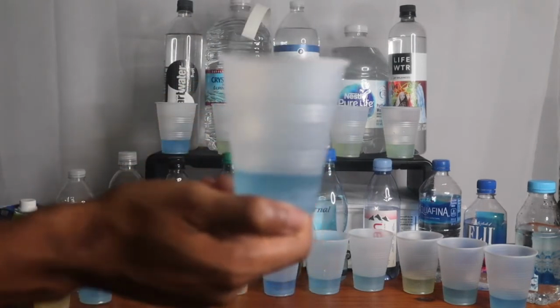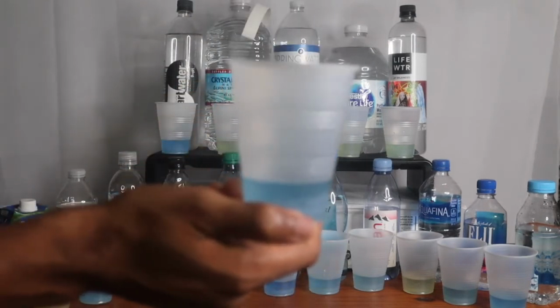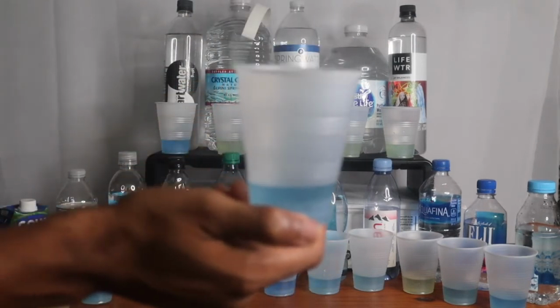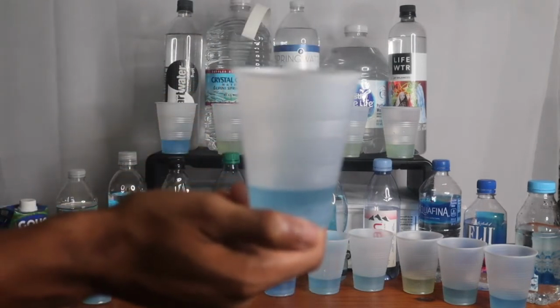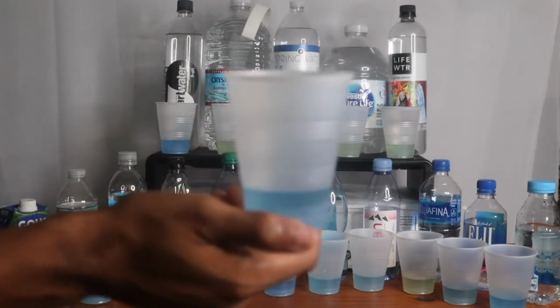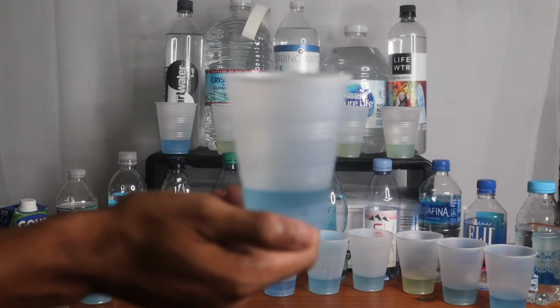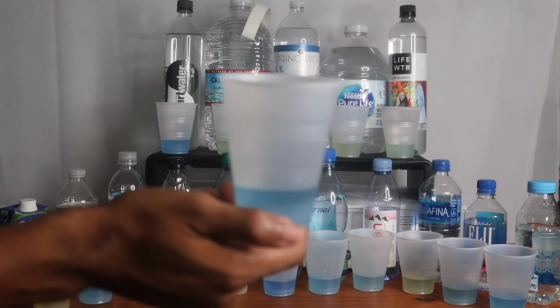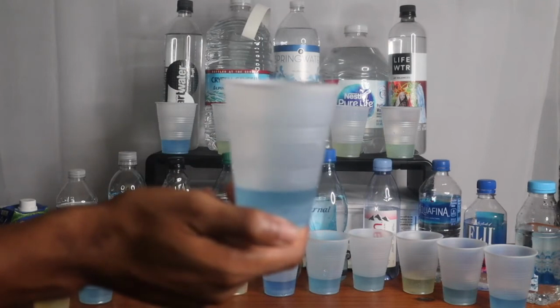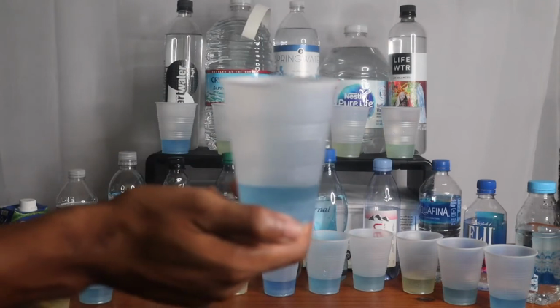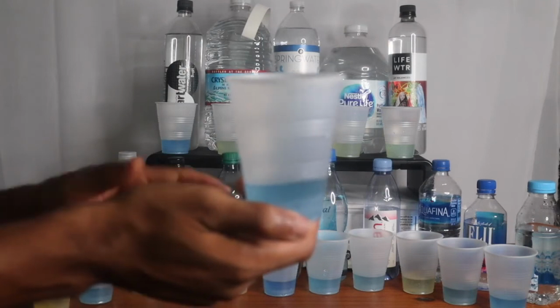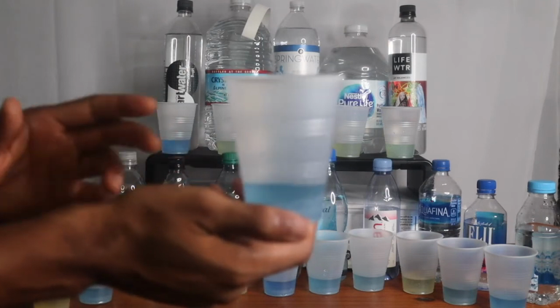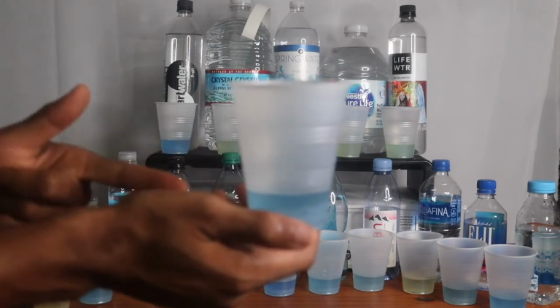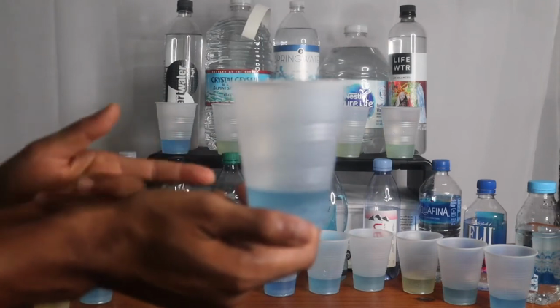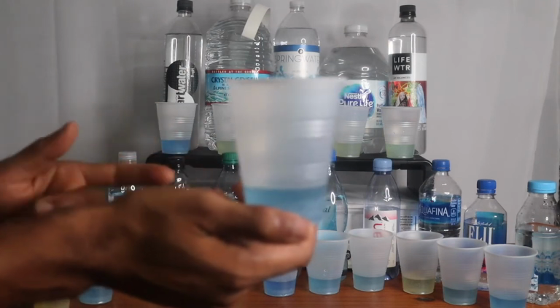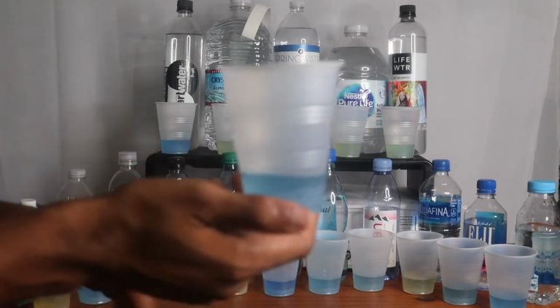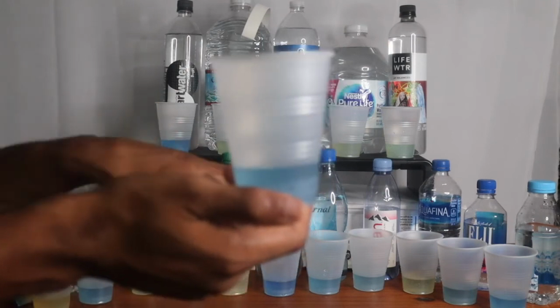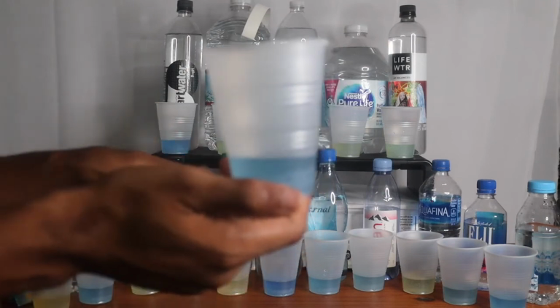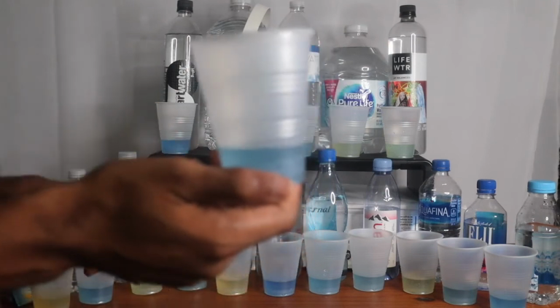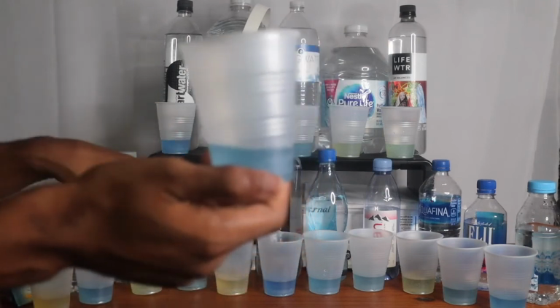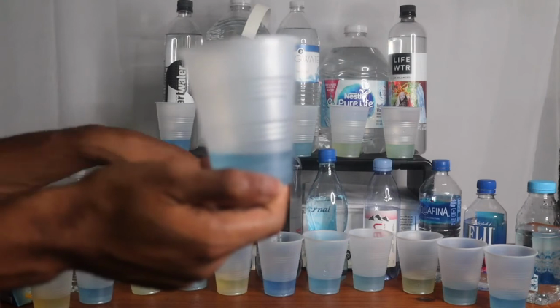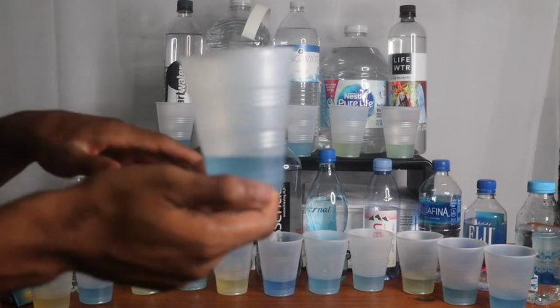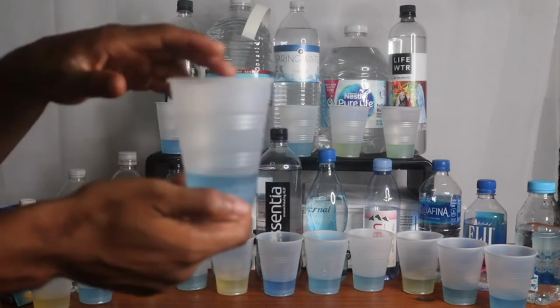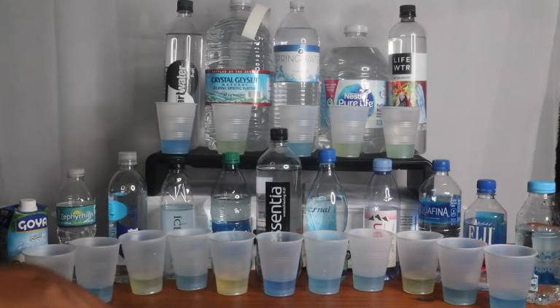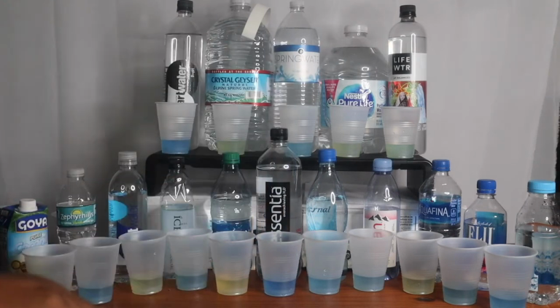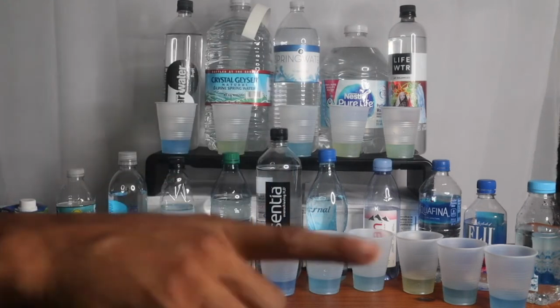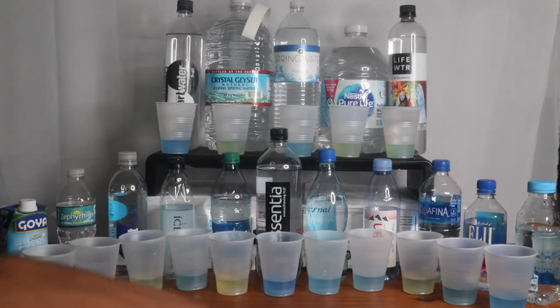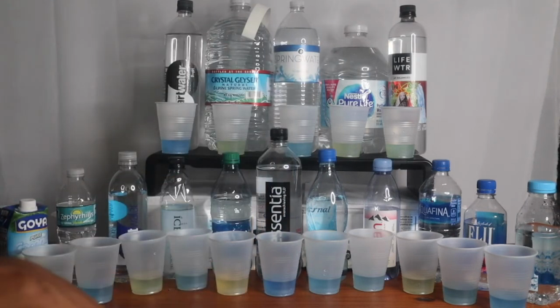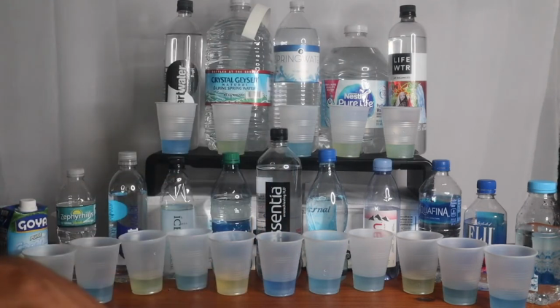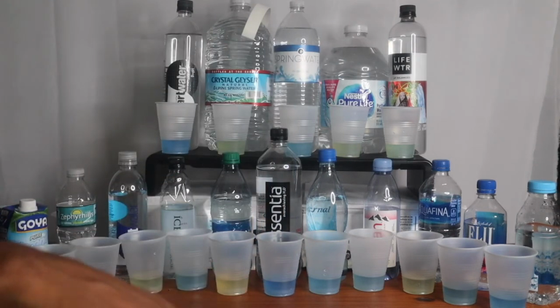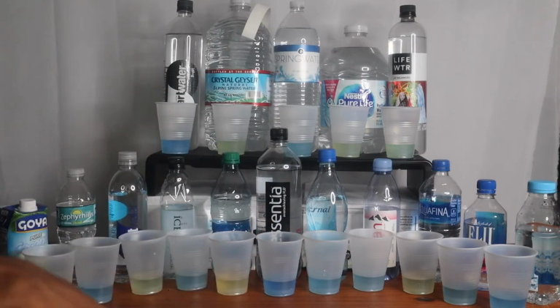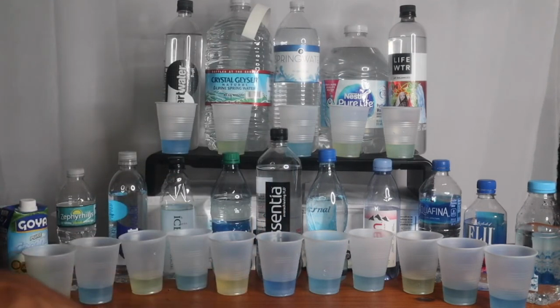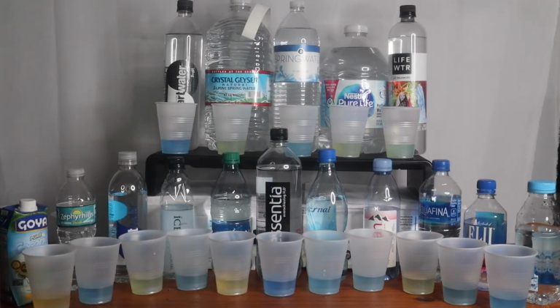You can literally drink tap water for free anywhere you go, but you'd still be skeptical. You'd see it and be like, 'Nah, I'm gonna drink the Fiji — I'm gonna buy the Evian.' Thank you guys for watching the video, make sure to hit the like and subscribe button, and I'm out.